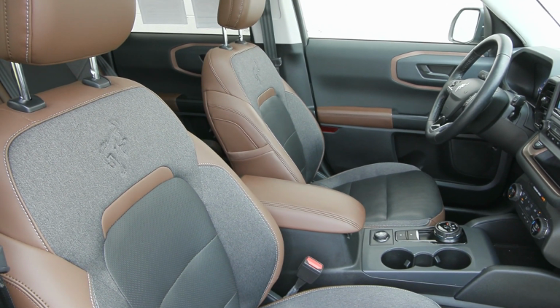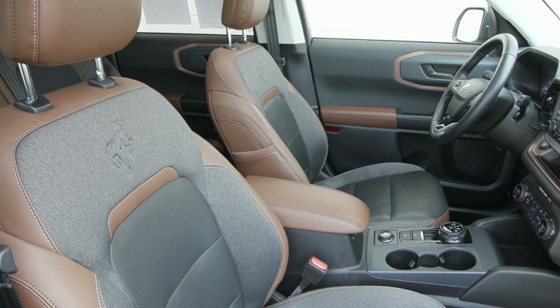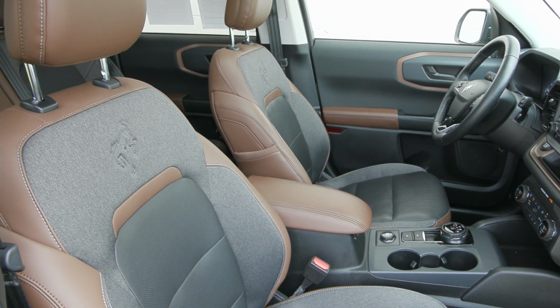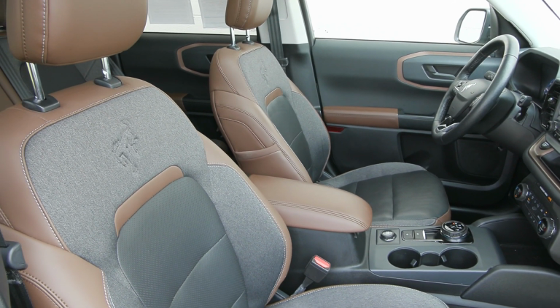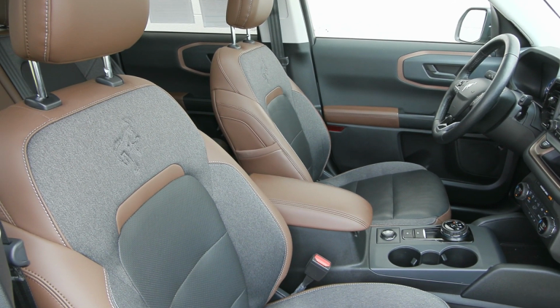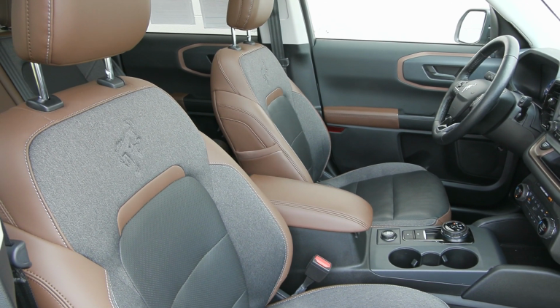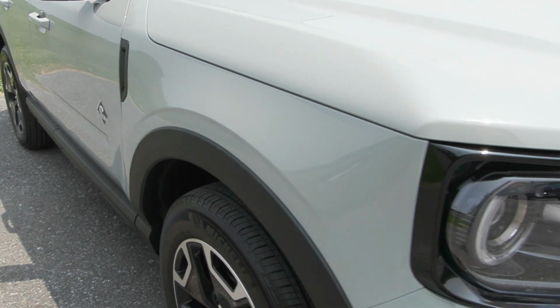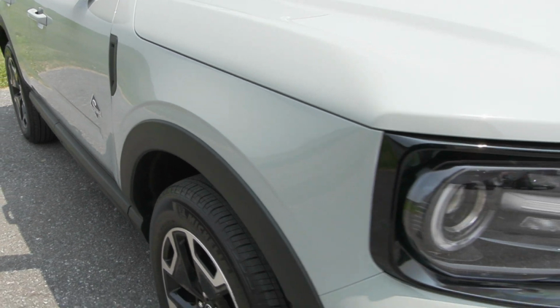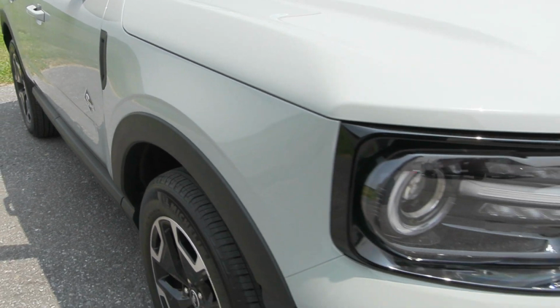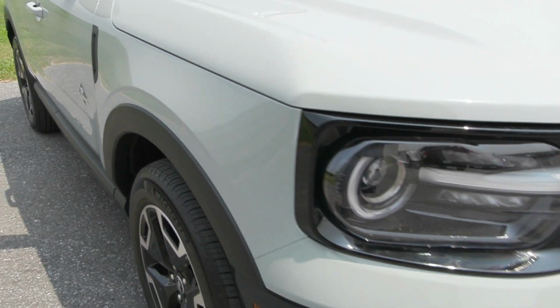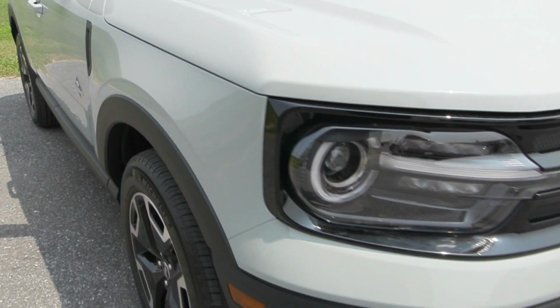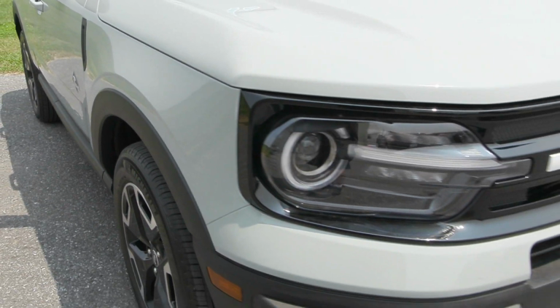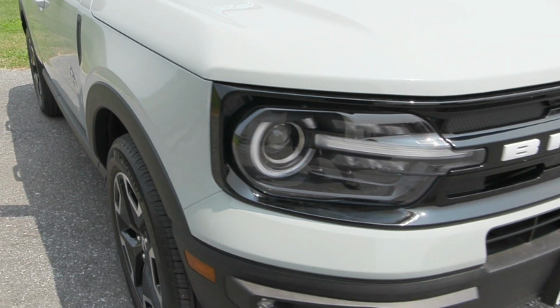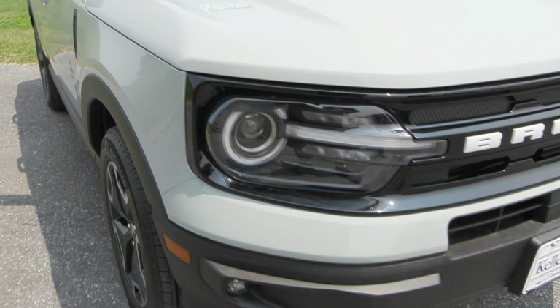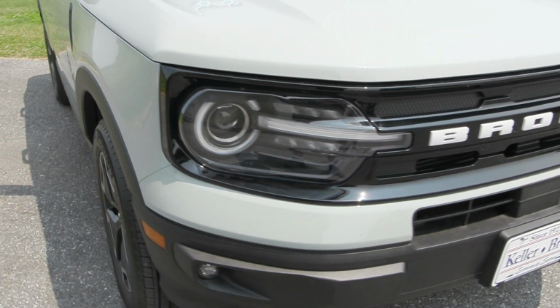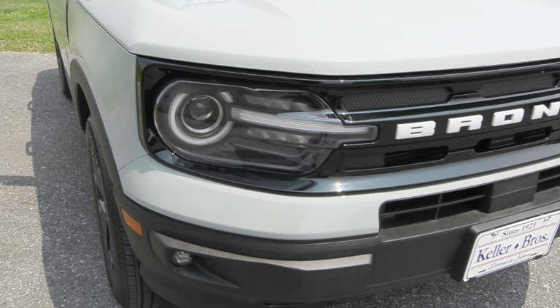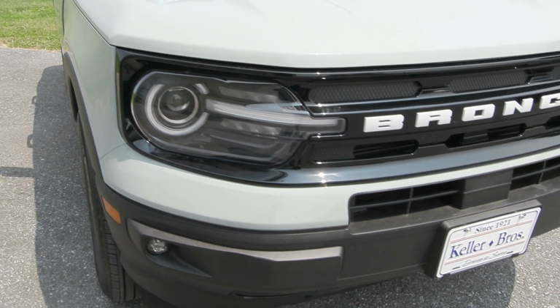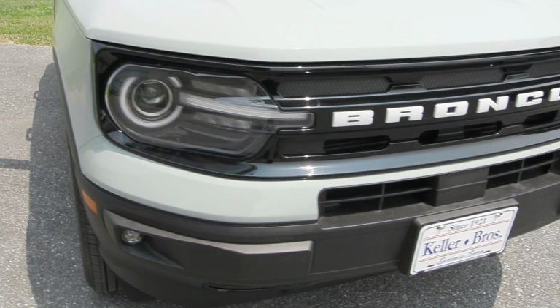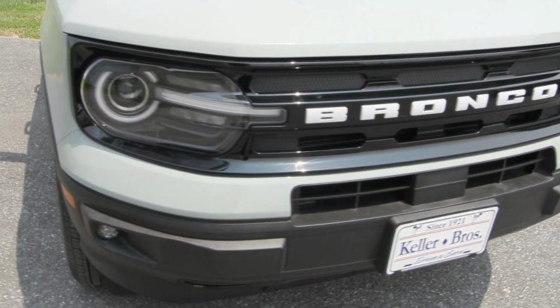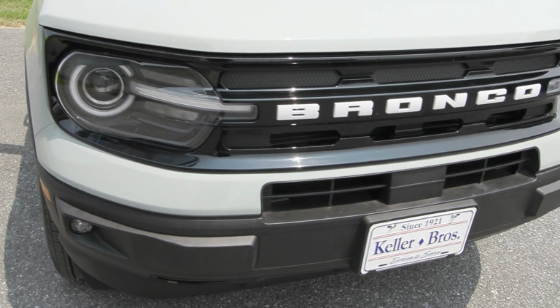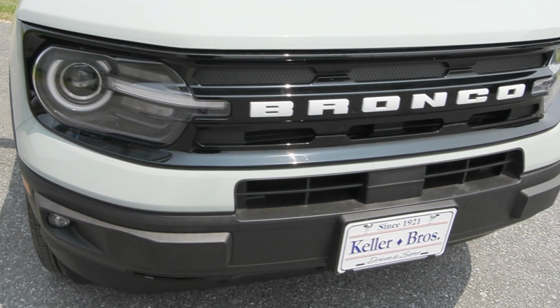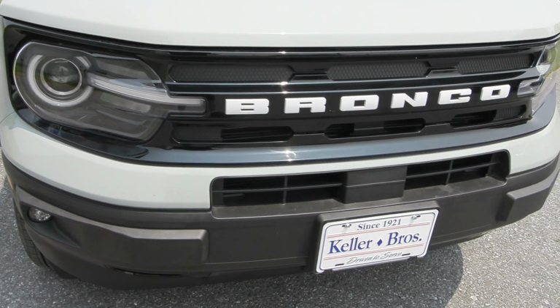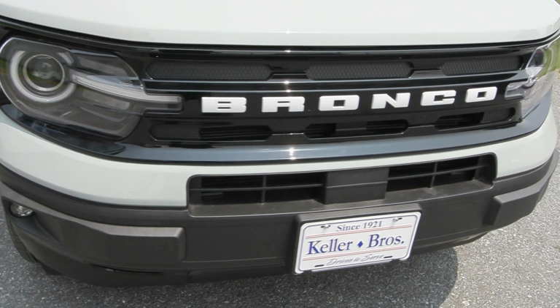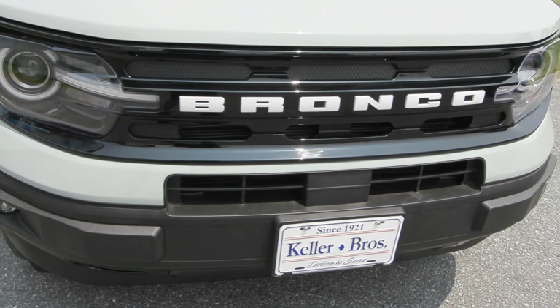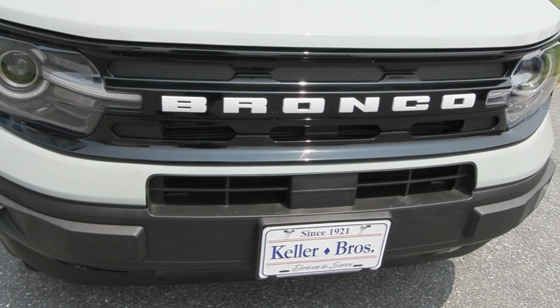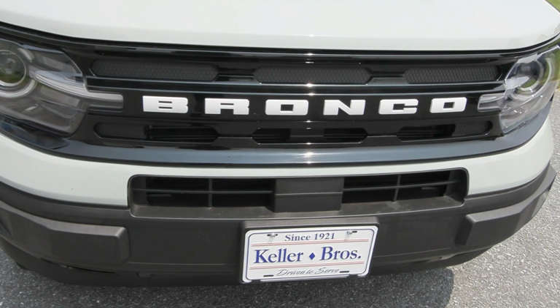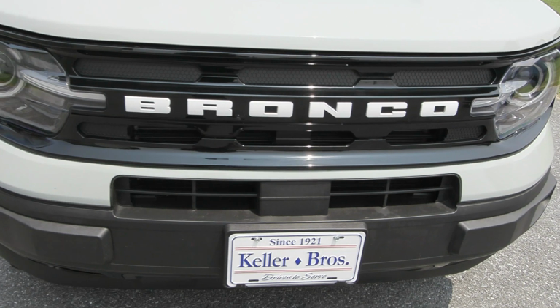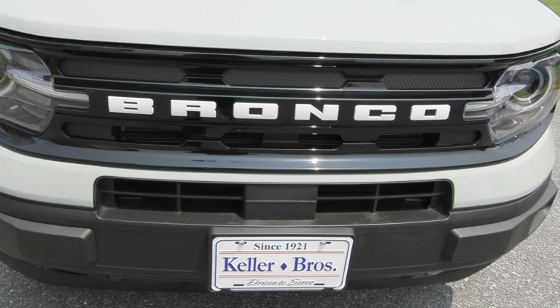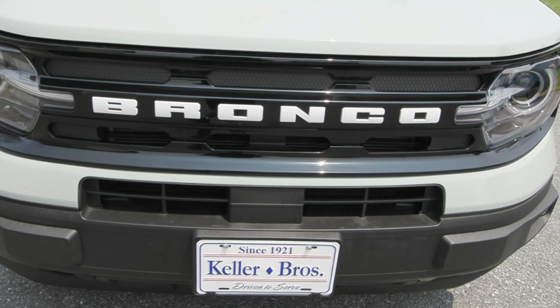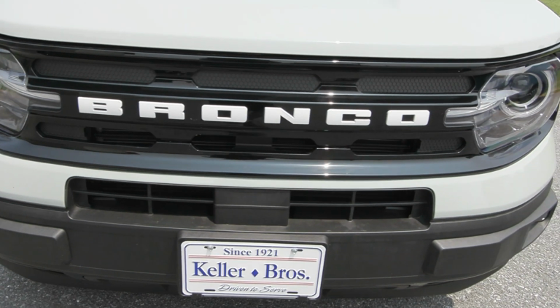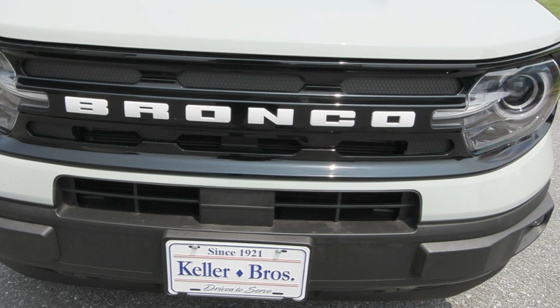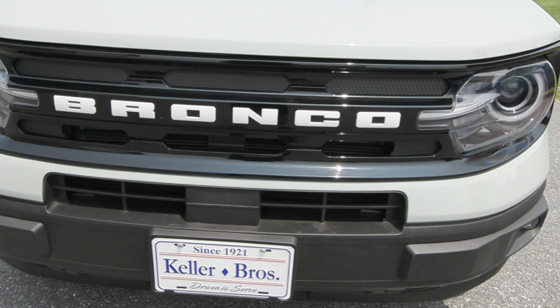It's a local trade-in with only one previous owner, no accidents or damage reported, and it has less than 15,000 miles so it's ready to hit the road.